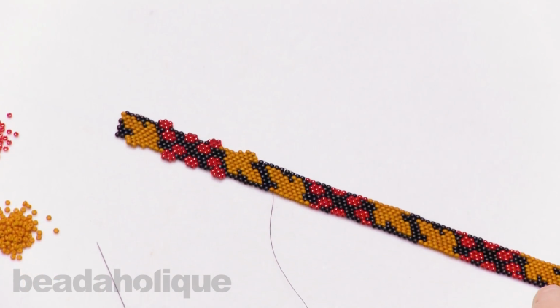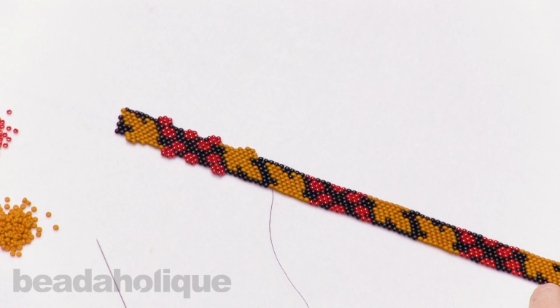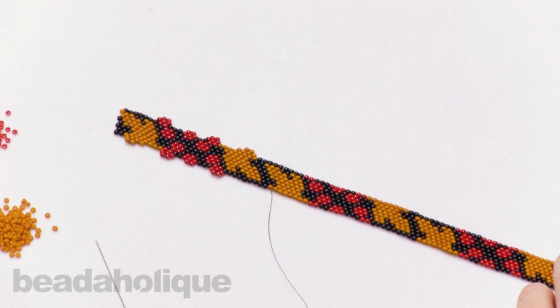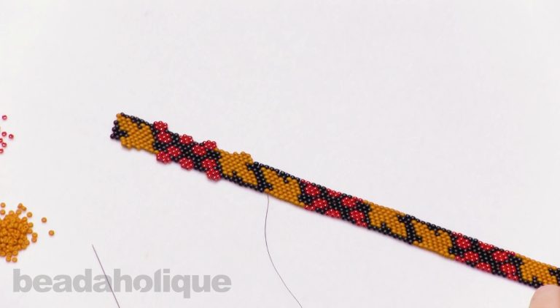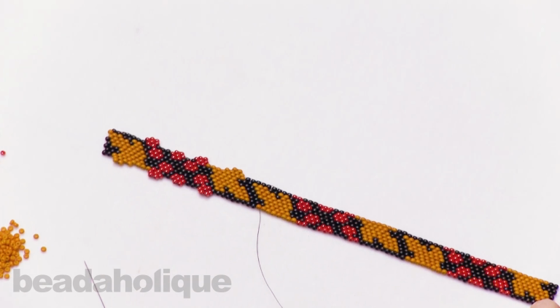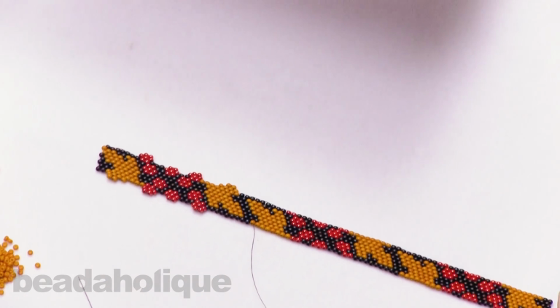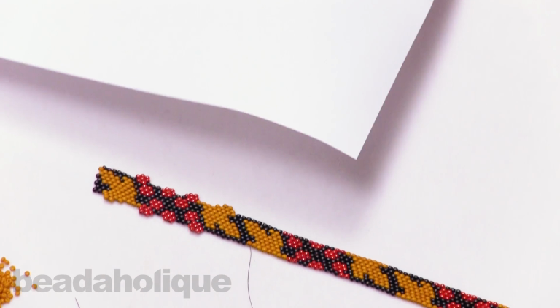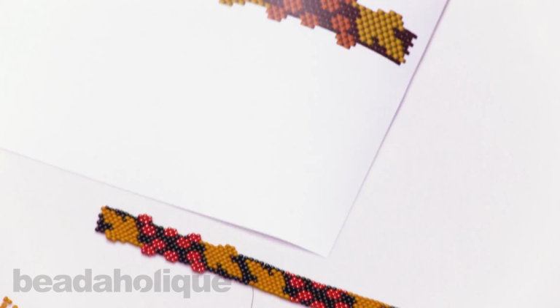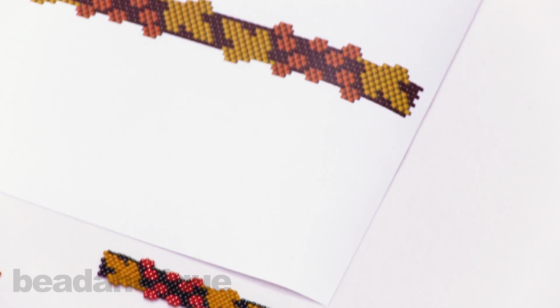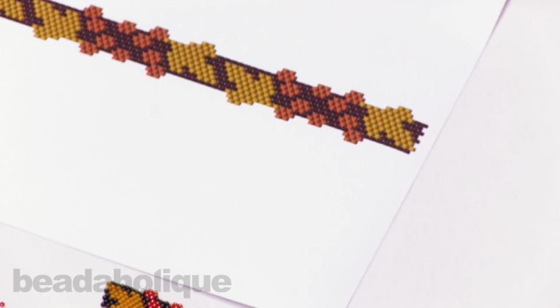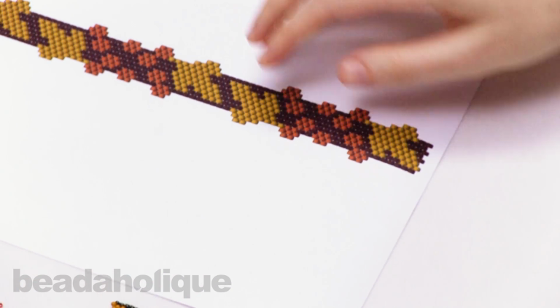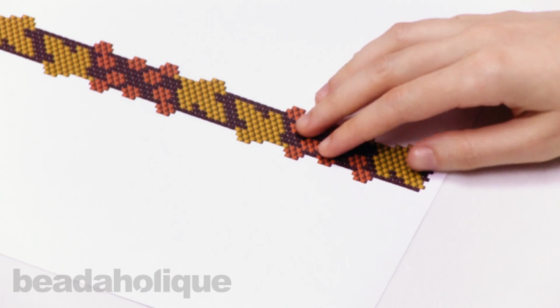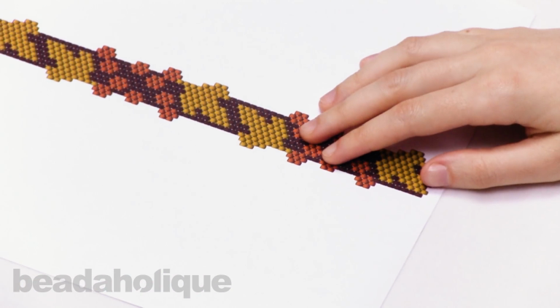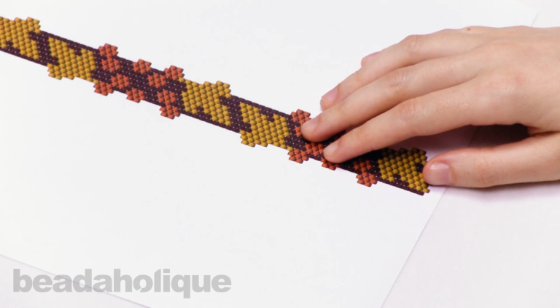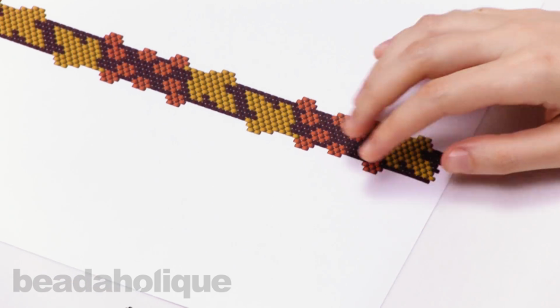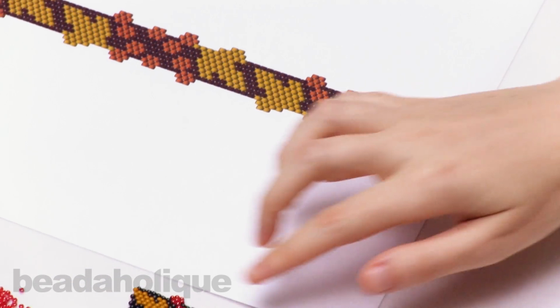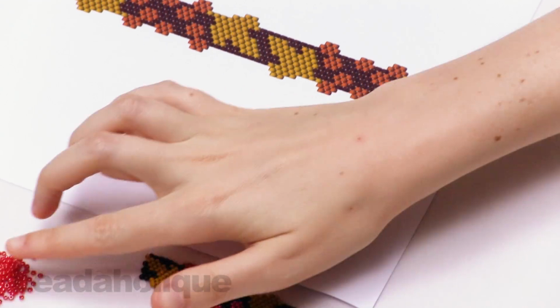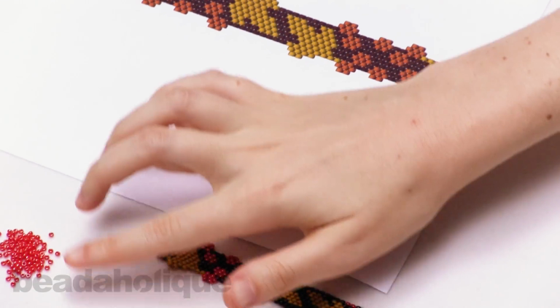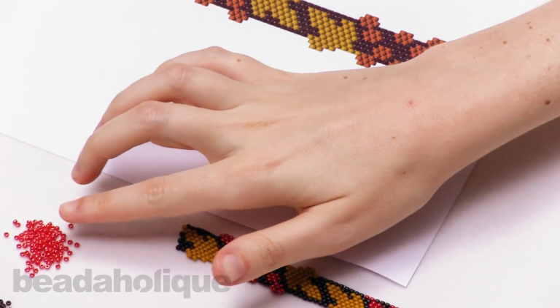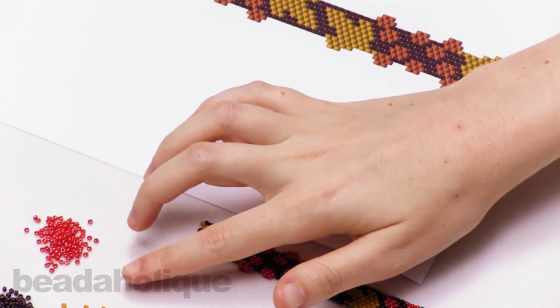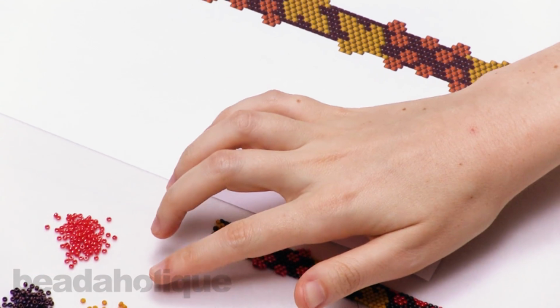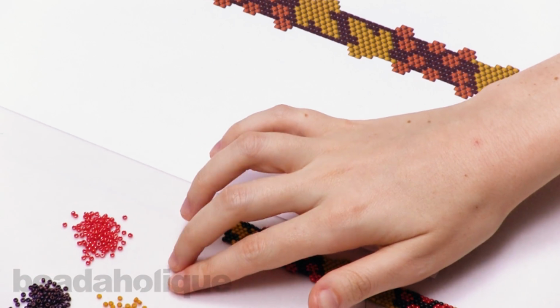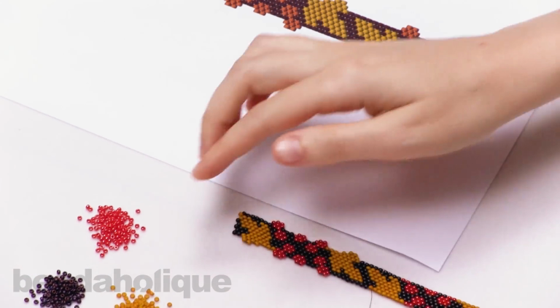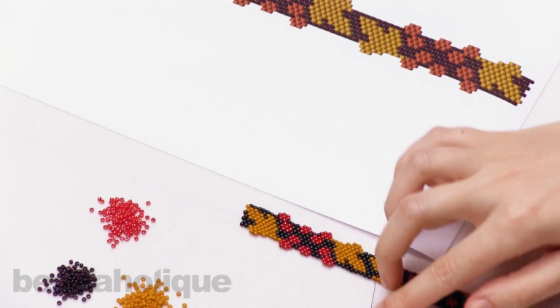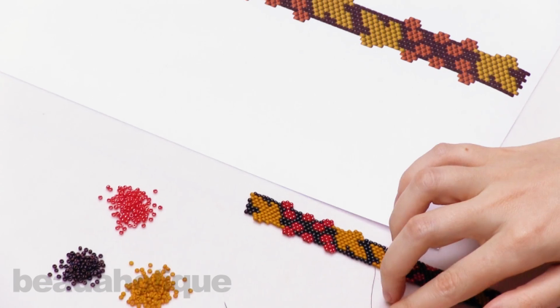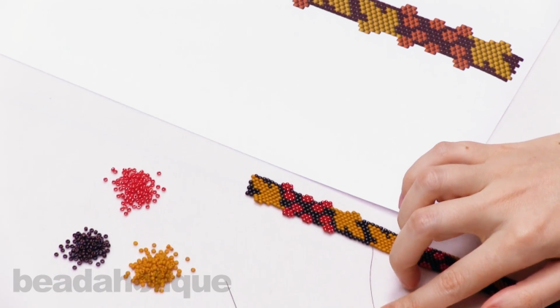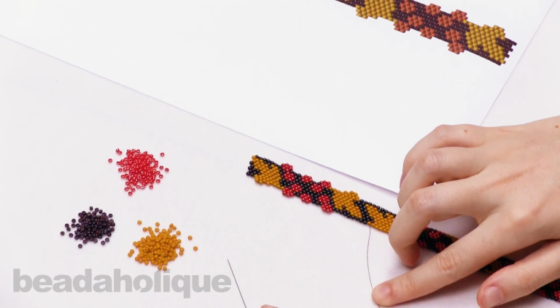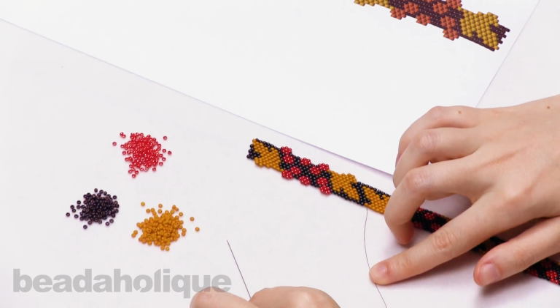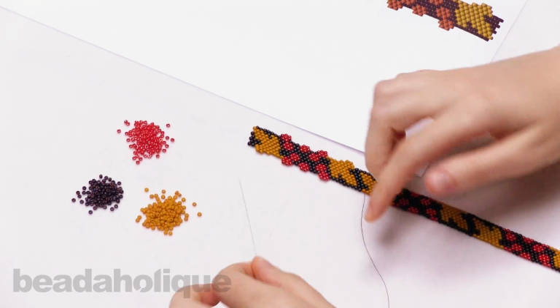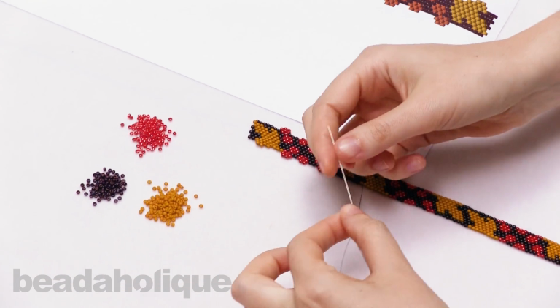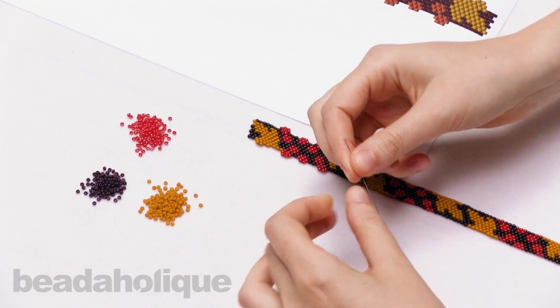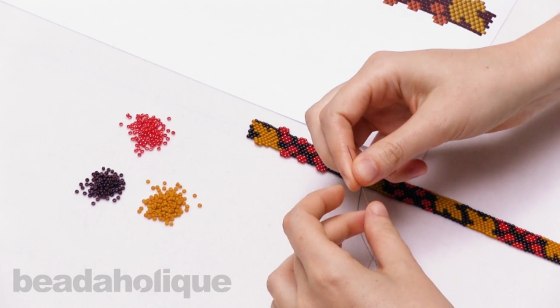I have my pattern here printed out so I don't get lost, and I also have my autumnal palette of Miyuki round seed beads. I'm using some smoke FireLine thread with a size 12 beading needle.